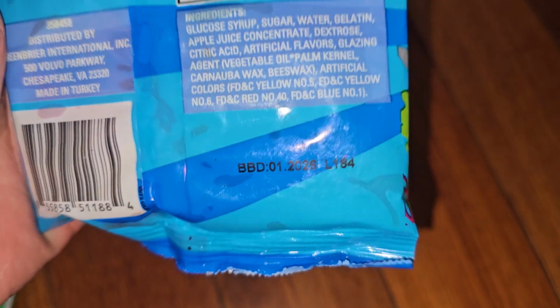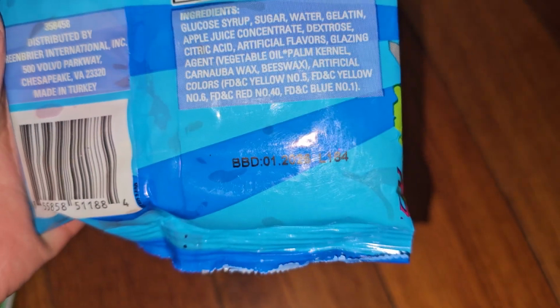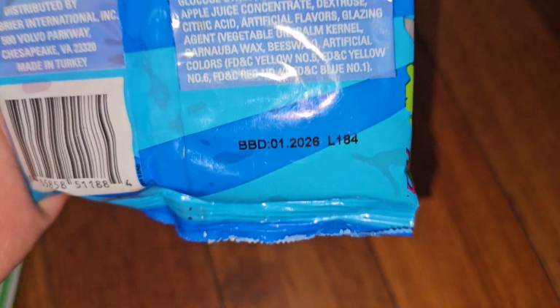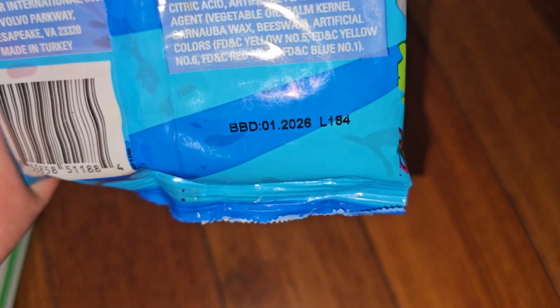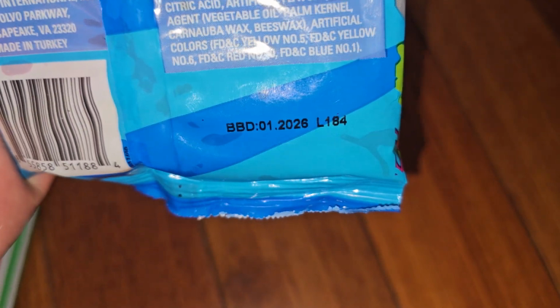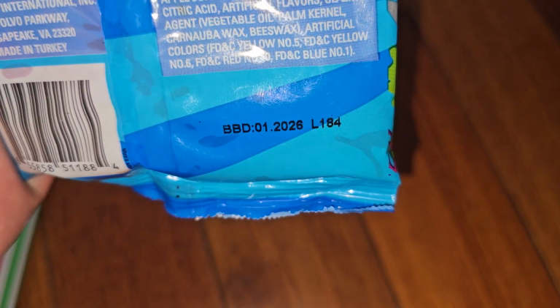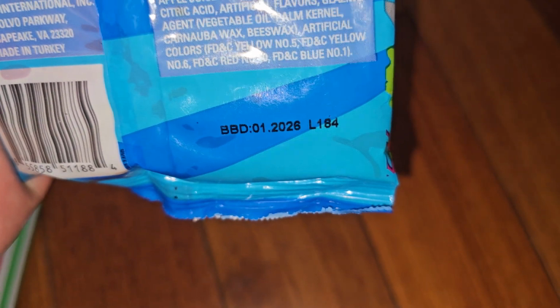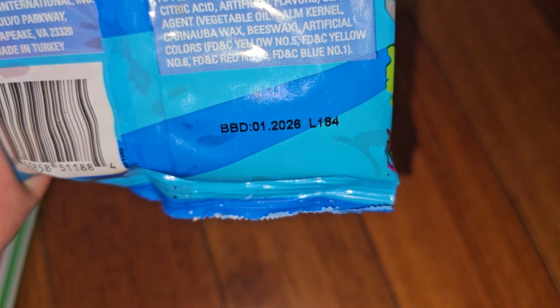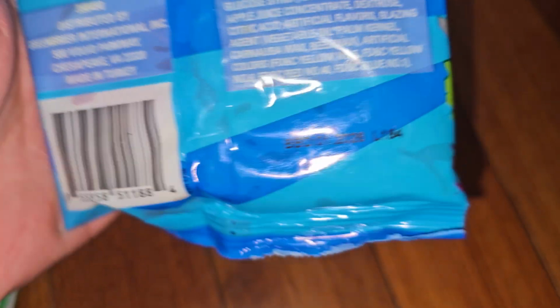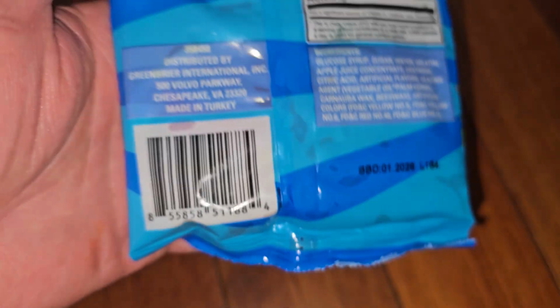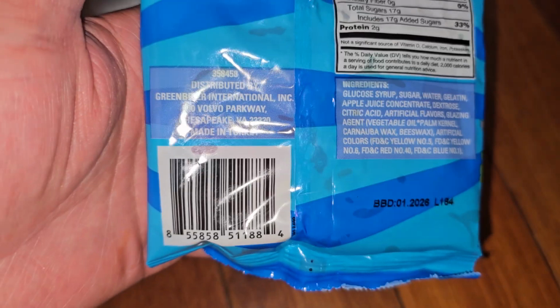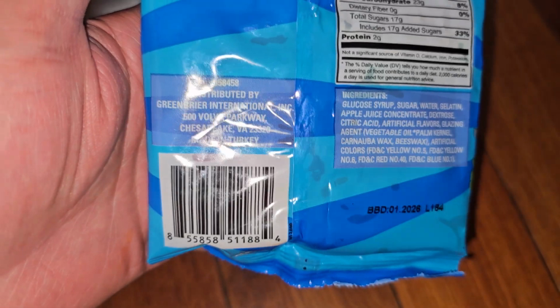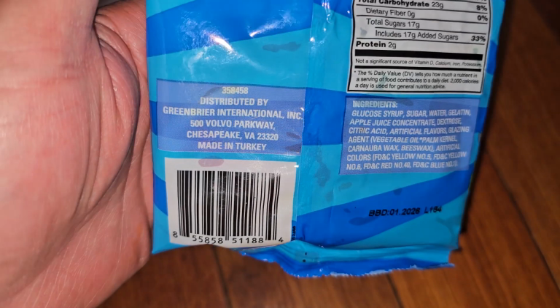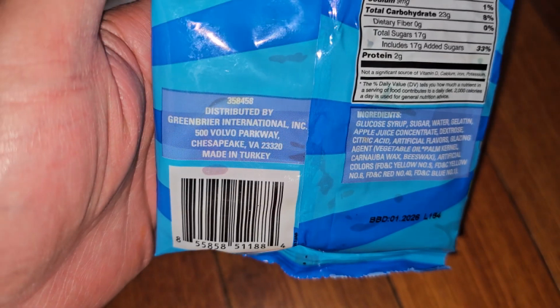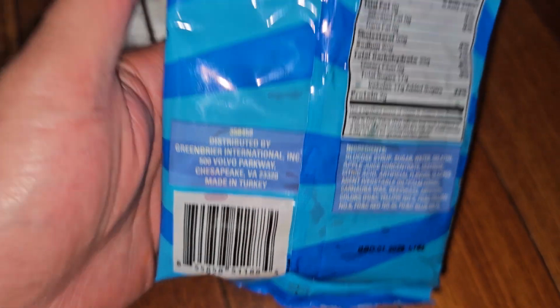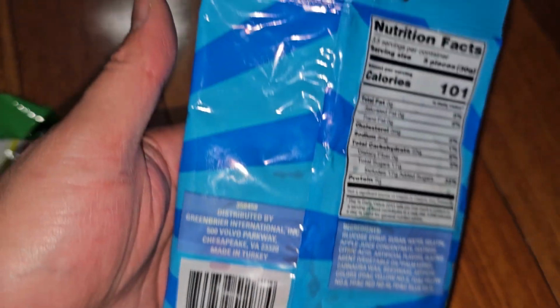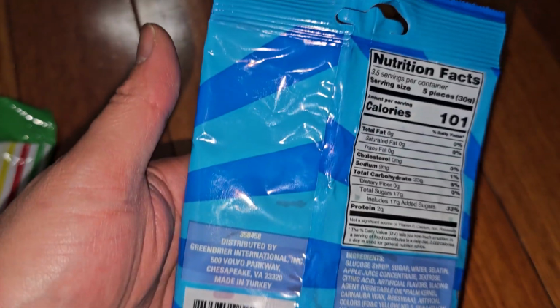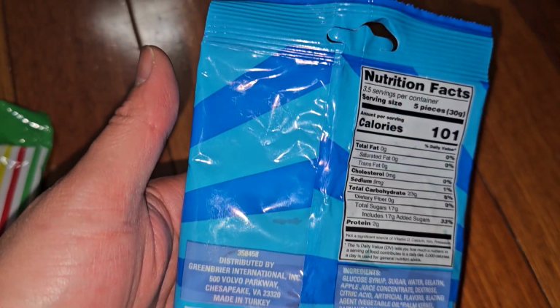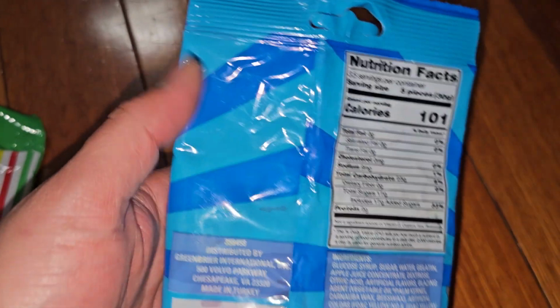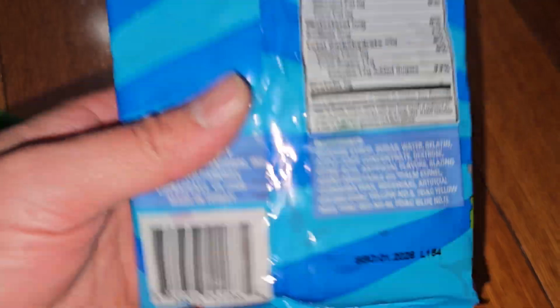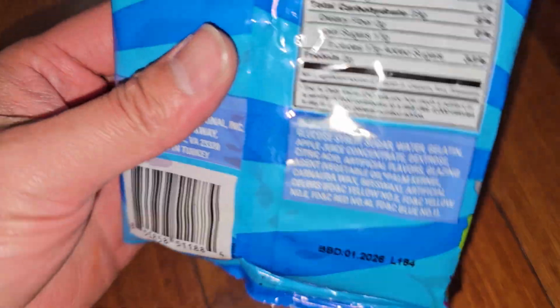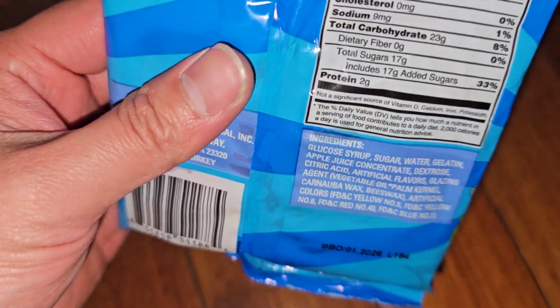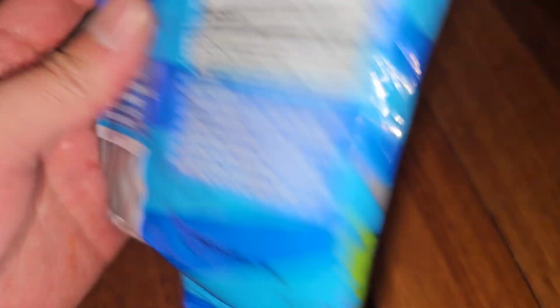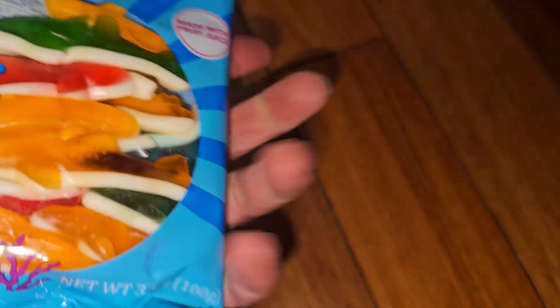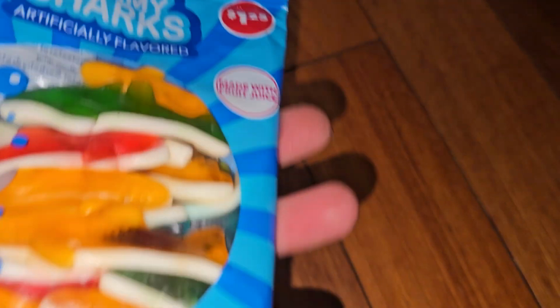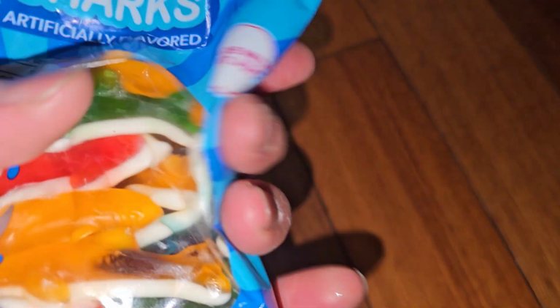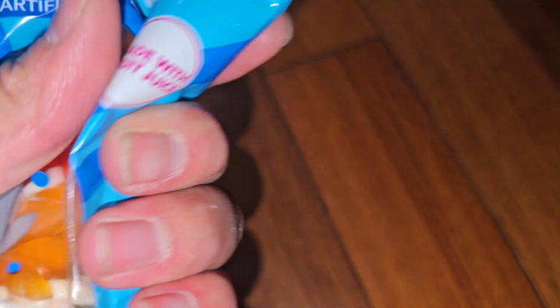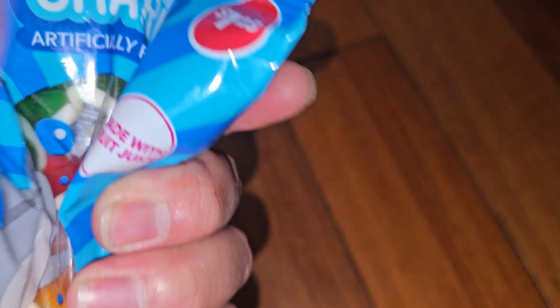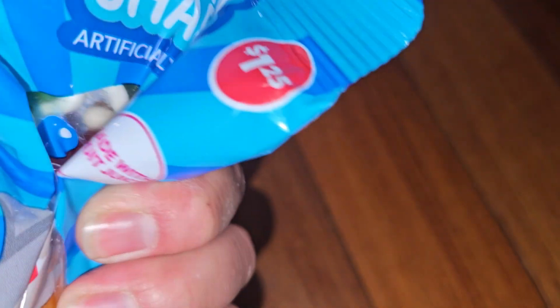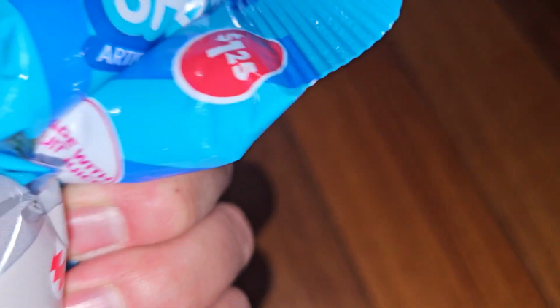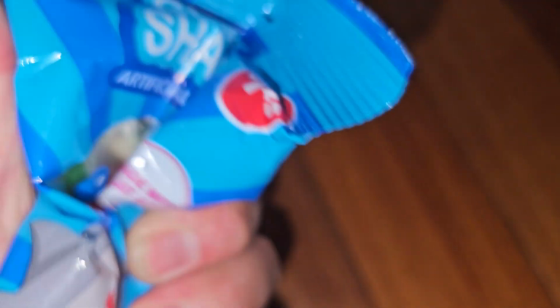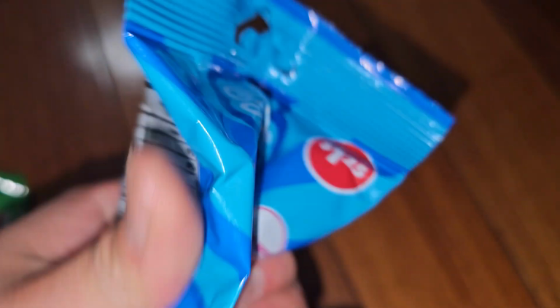Best by January 2026, so this will last over a year. Let's go ahead and open this up.